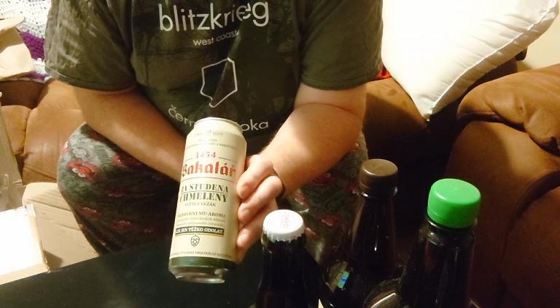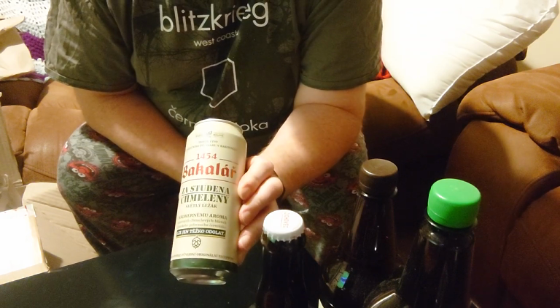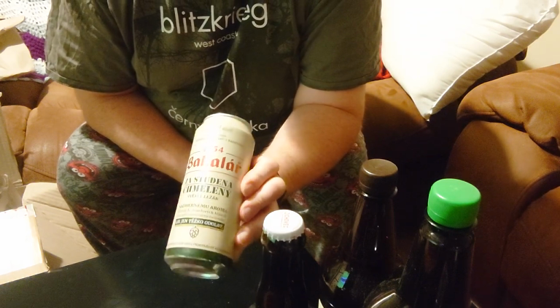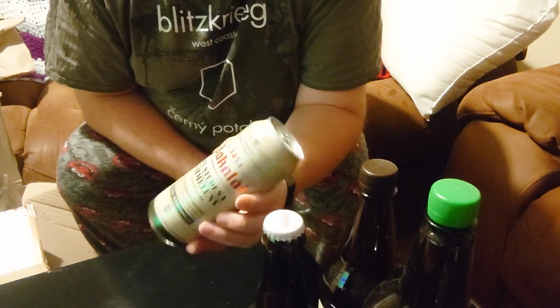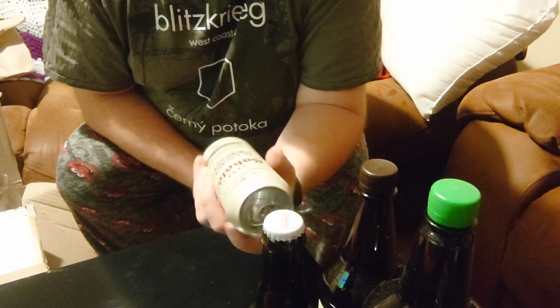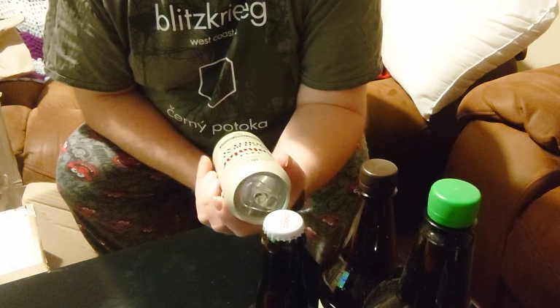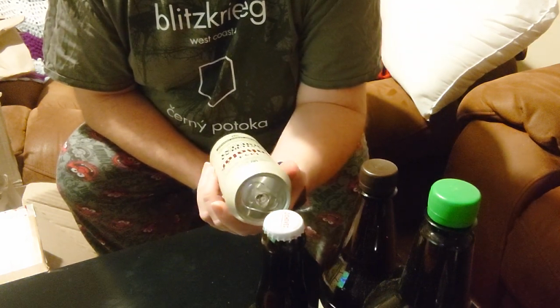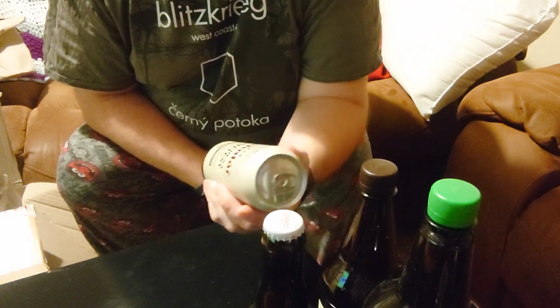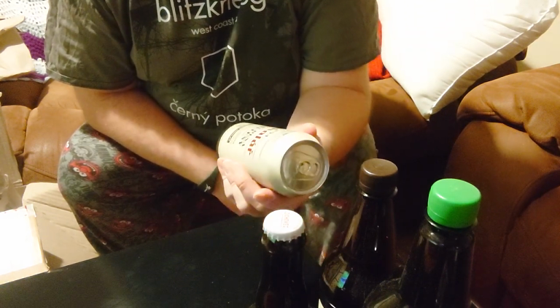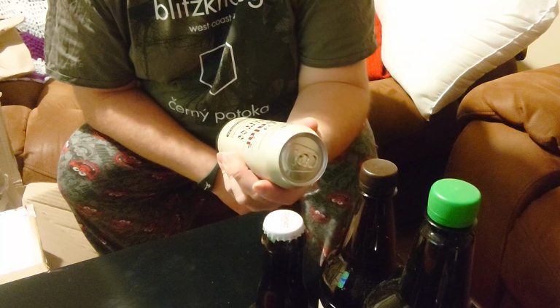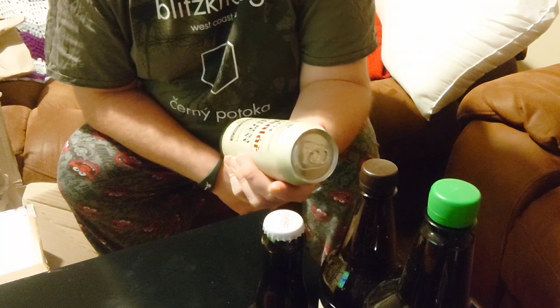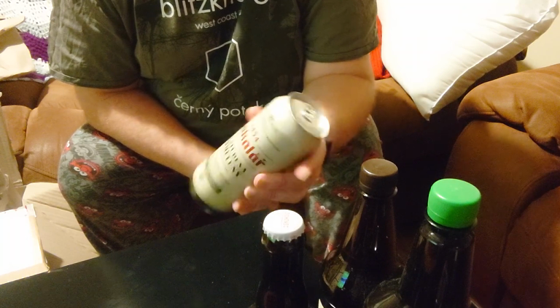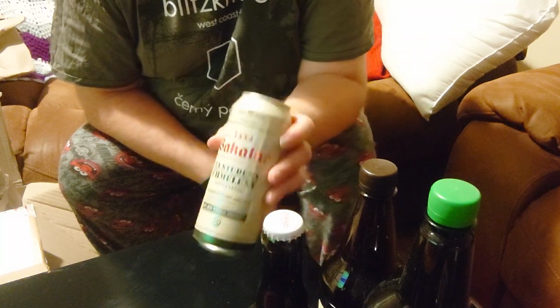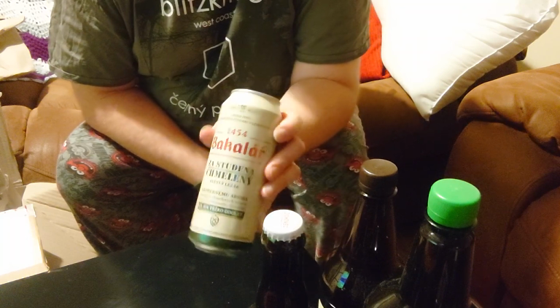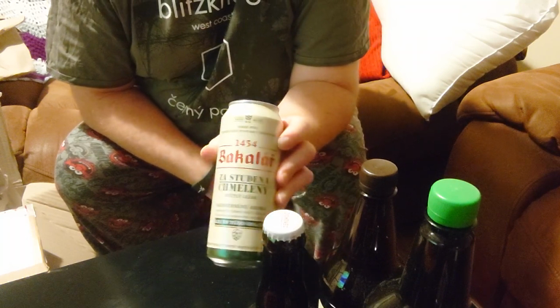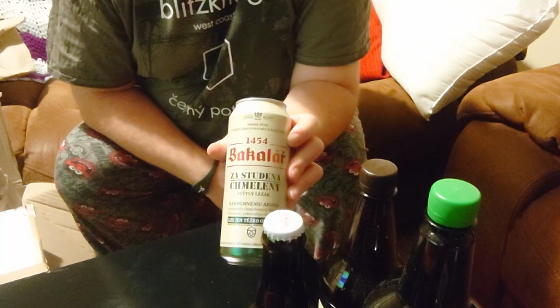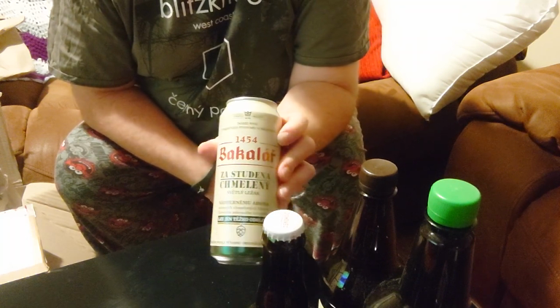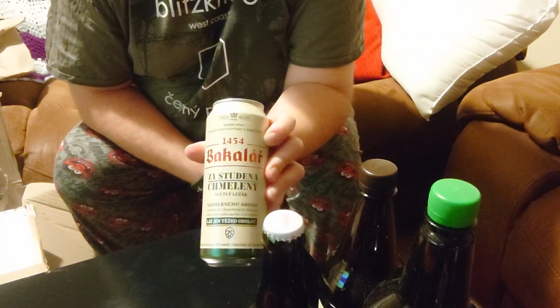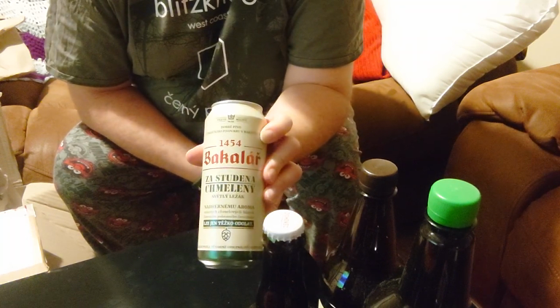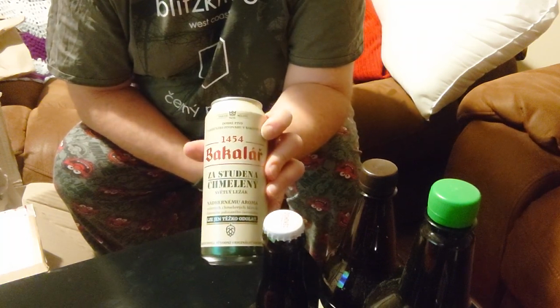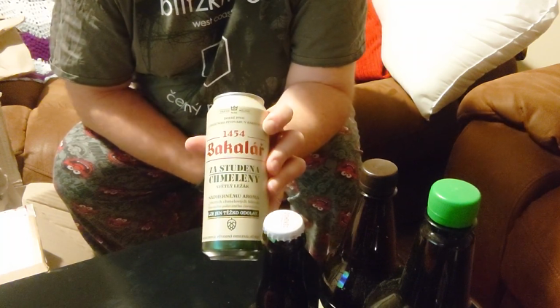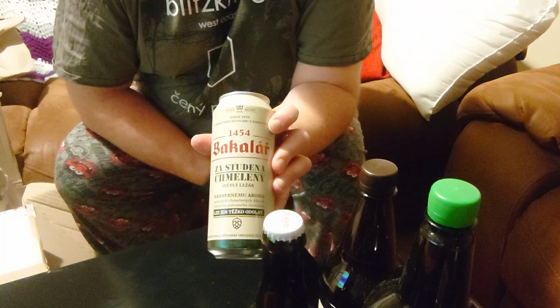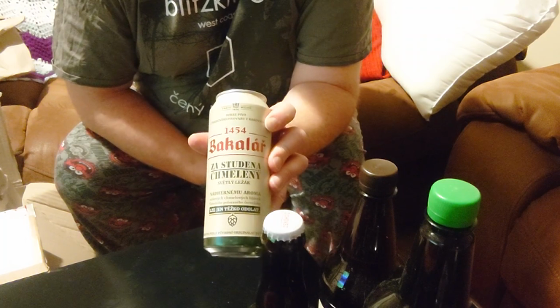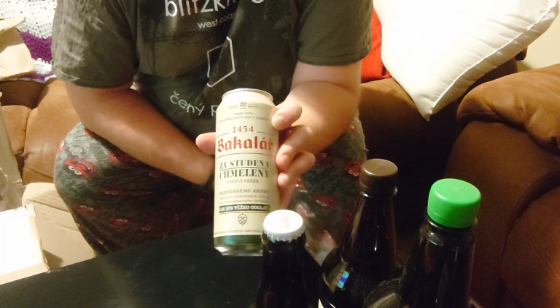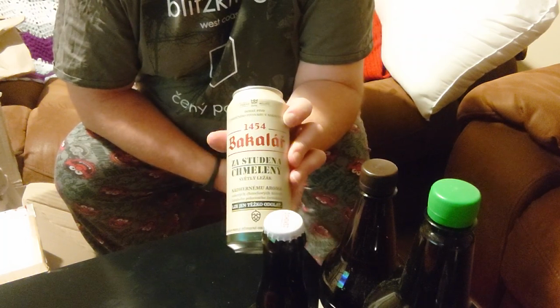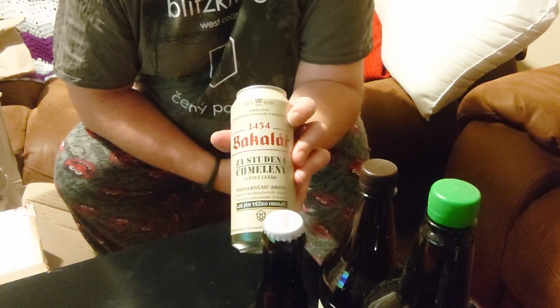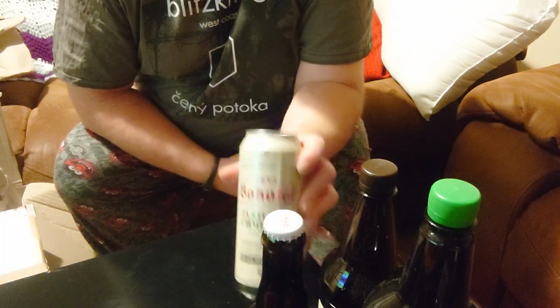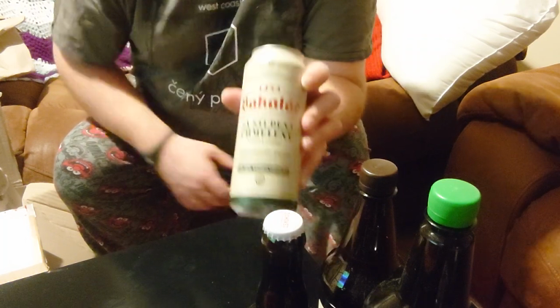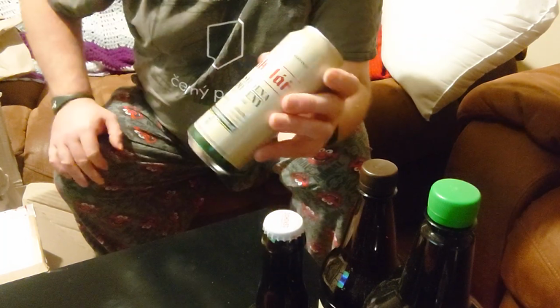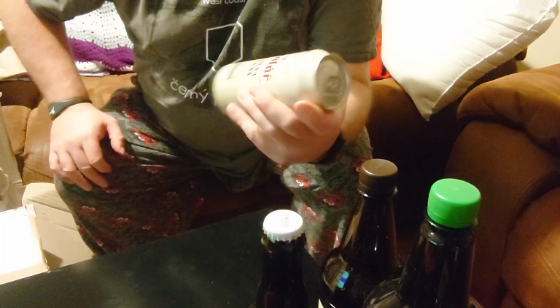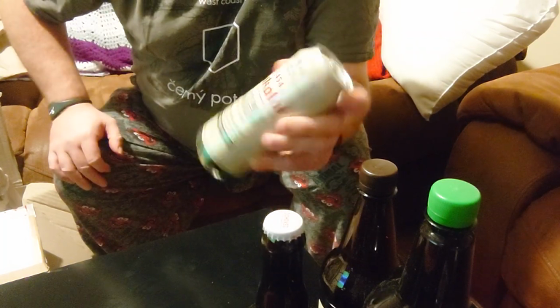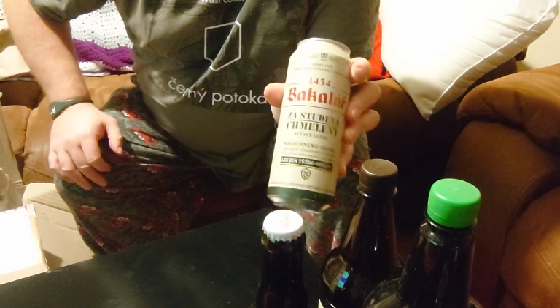Bacalaj. Zastudenga Schmeleni — in Svetla Lezak. So that's something like a hoppy light lager, from Bacalaj.